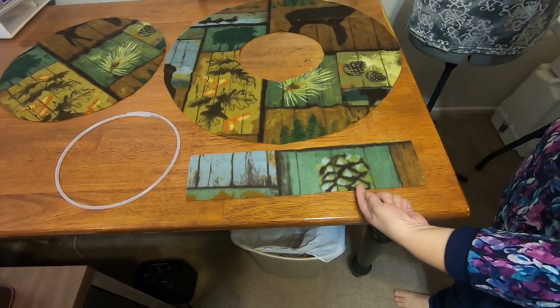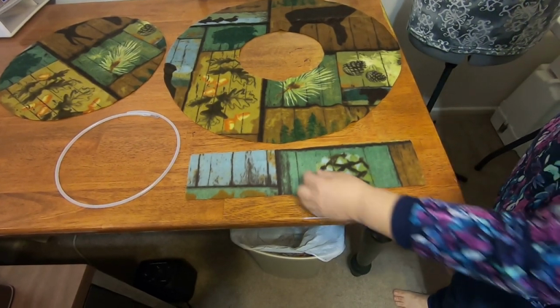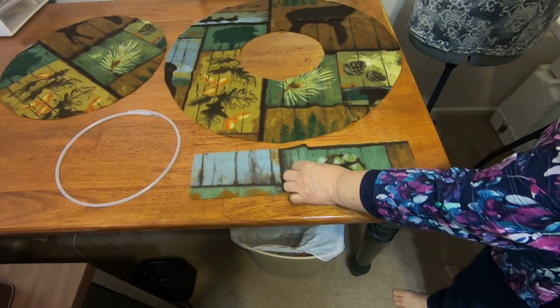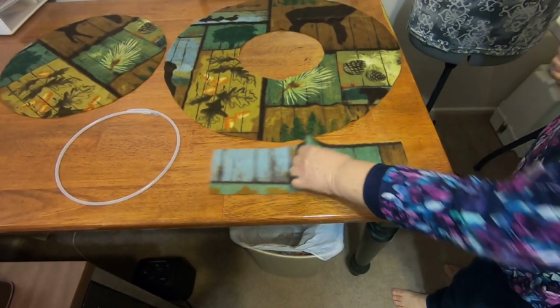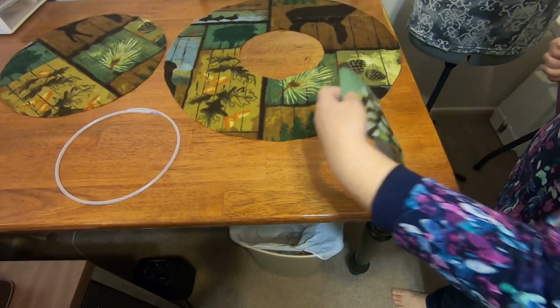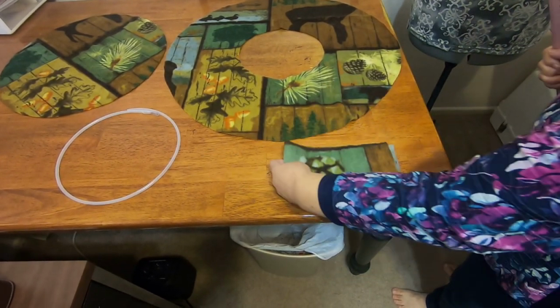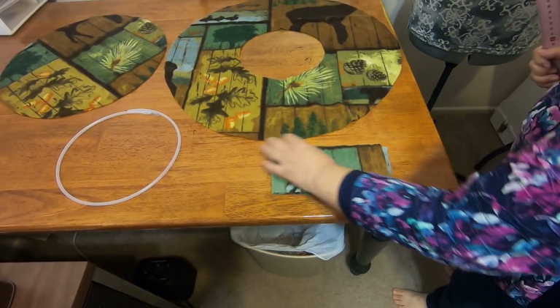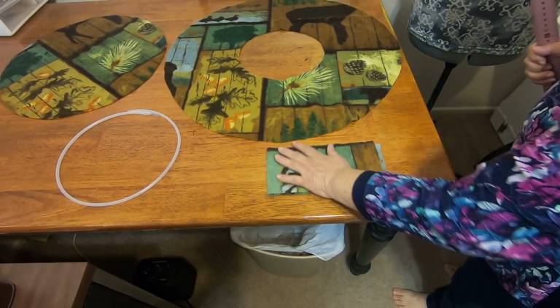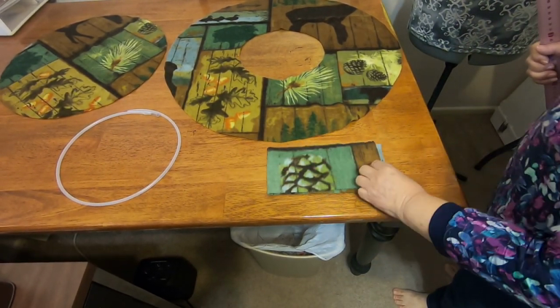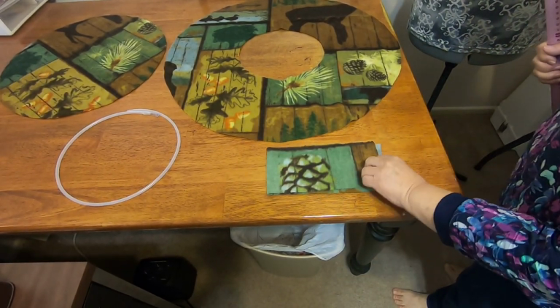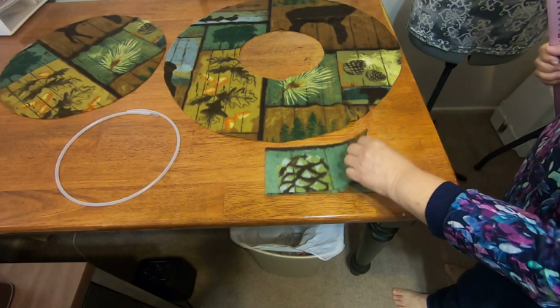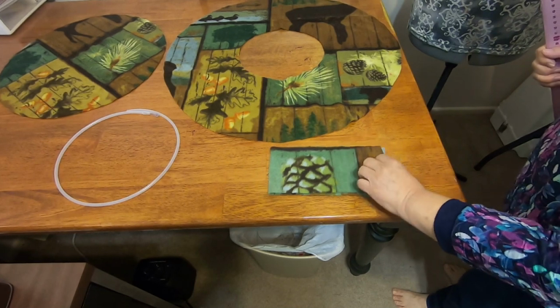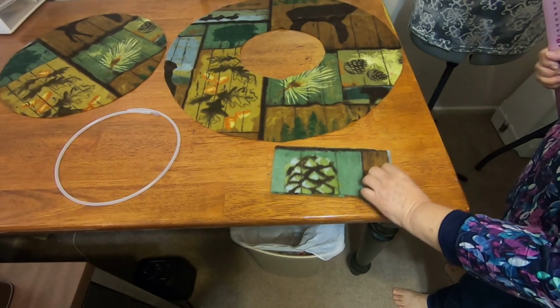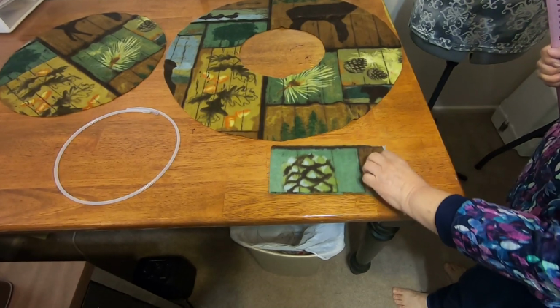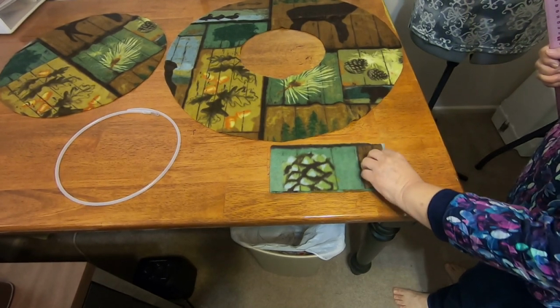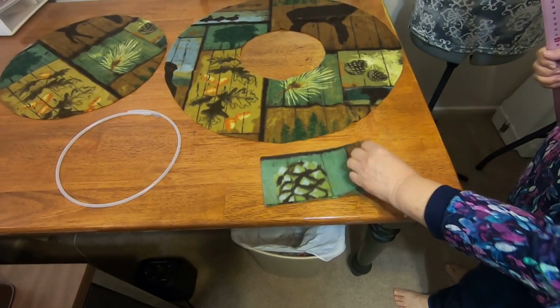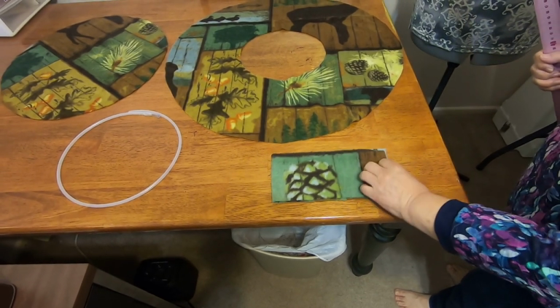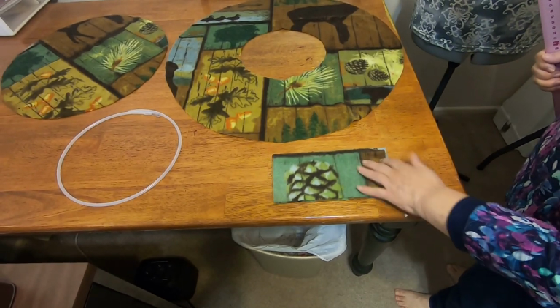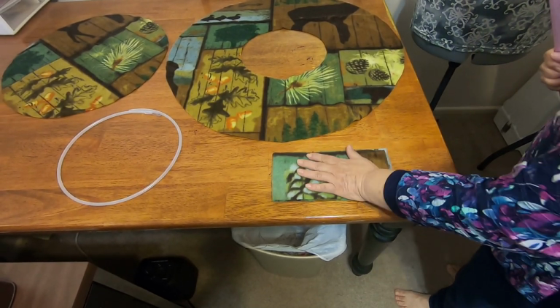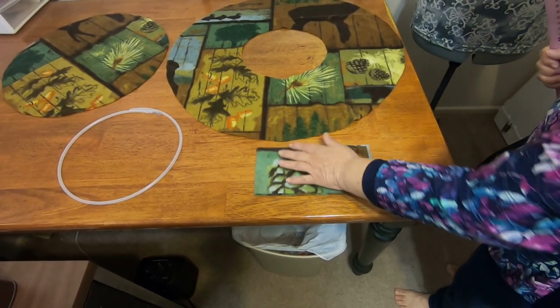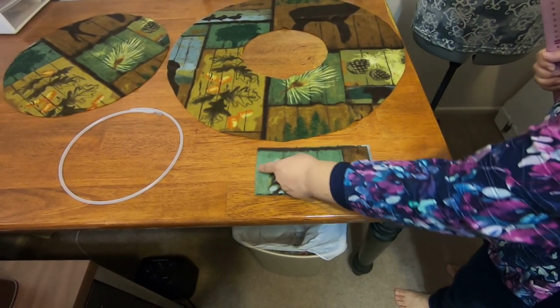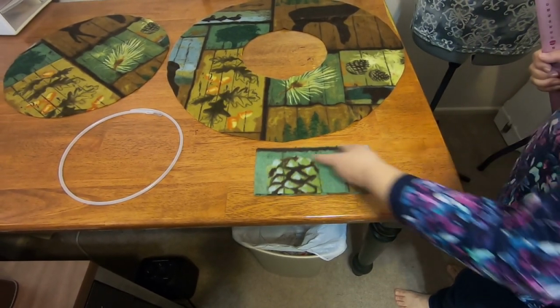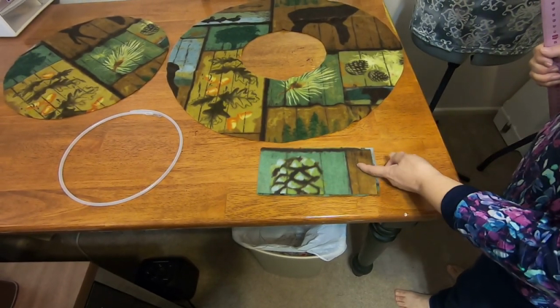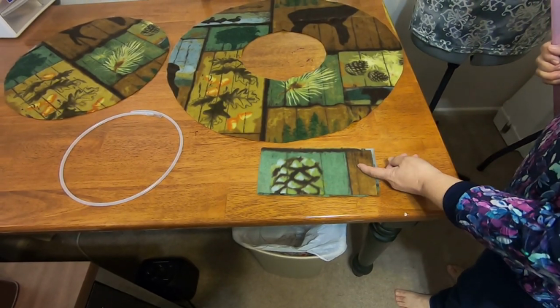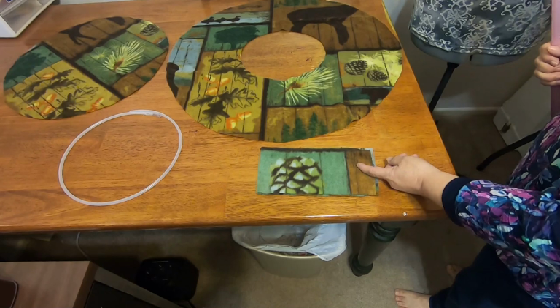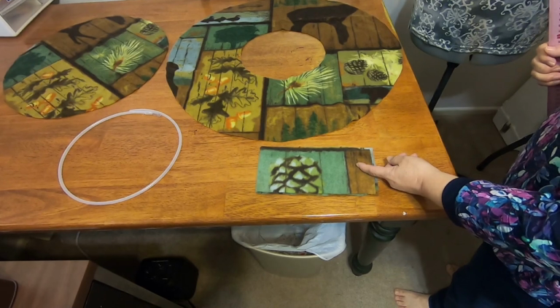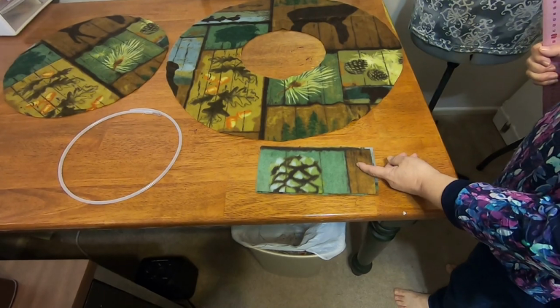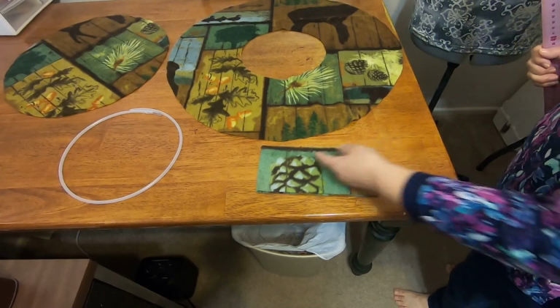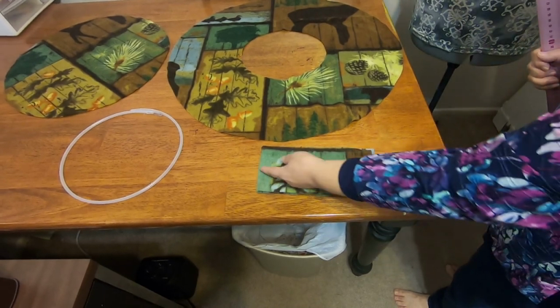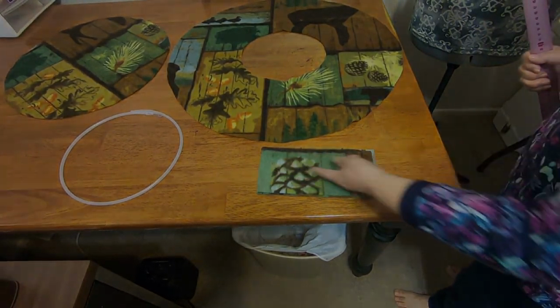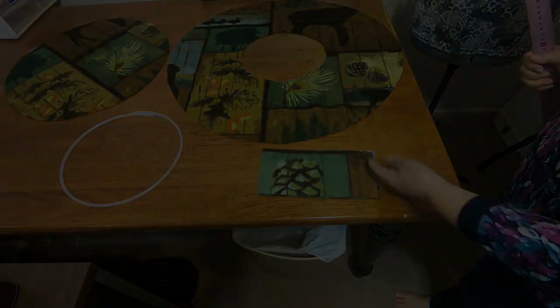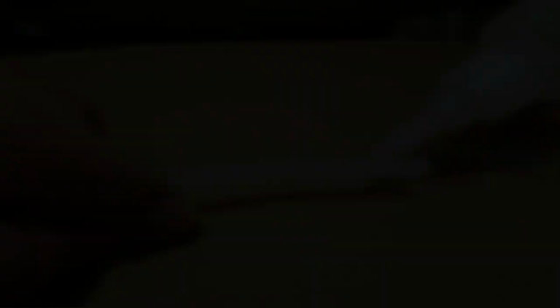It's 19 by 4 inches, but the fleece was folded in half so that should be 9 and a half by 4 inches.